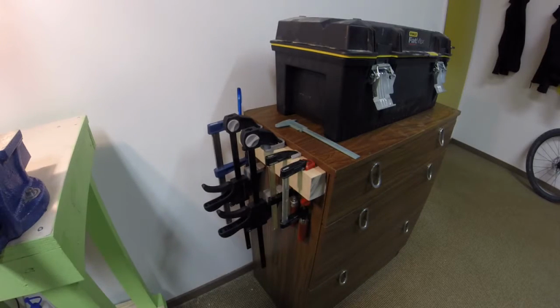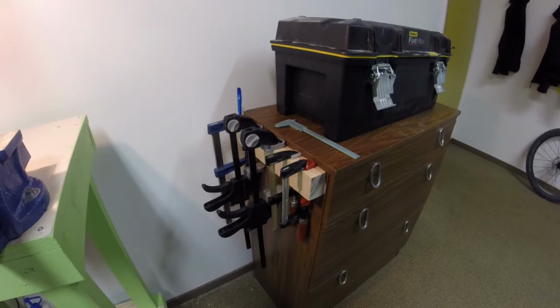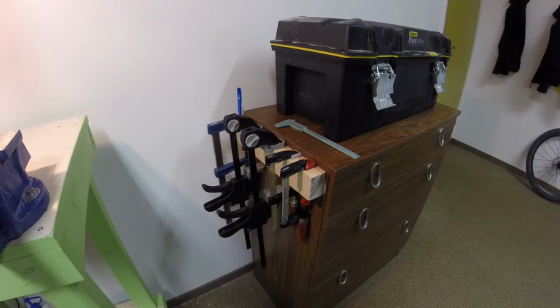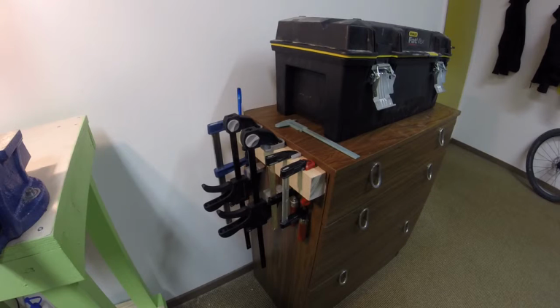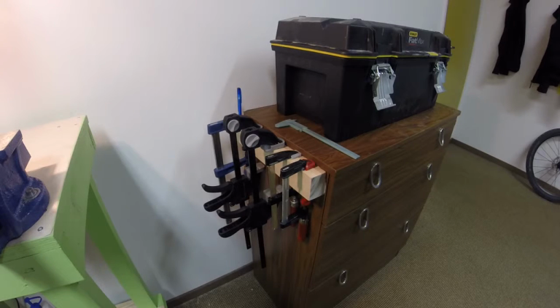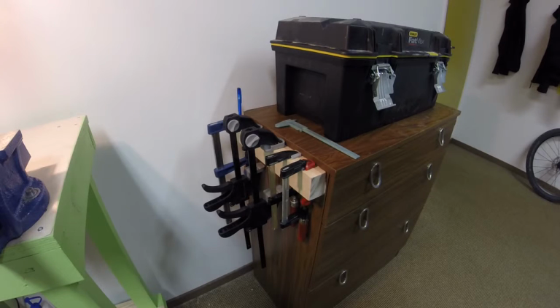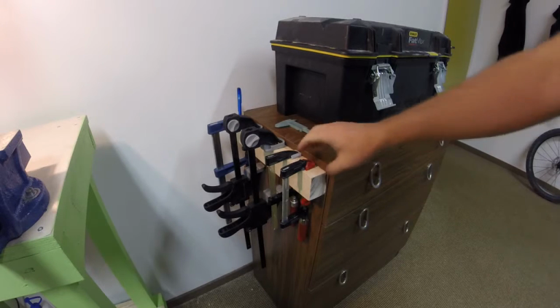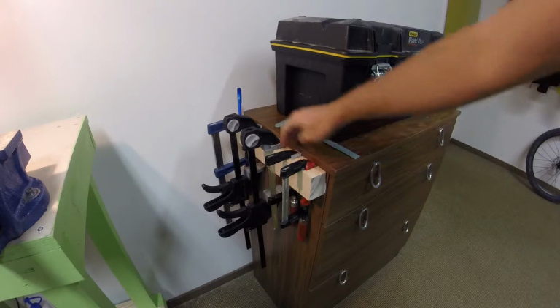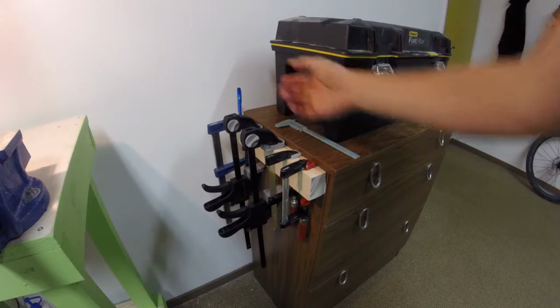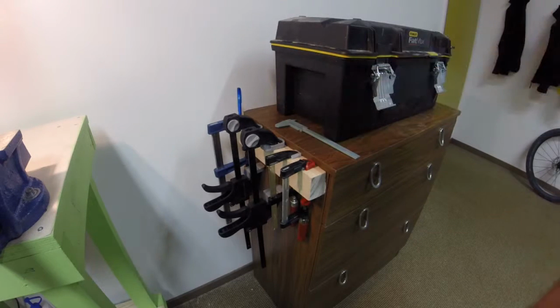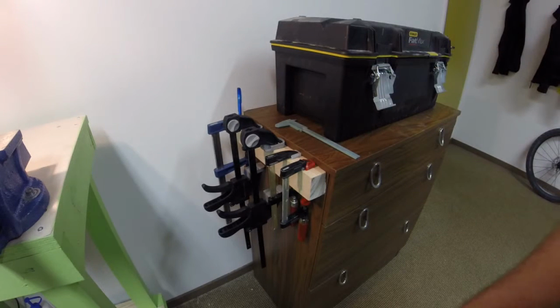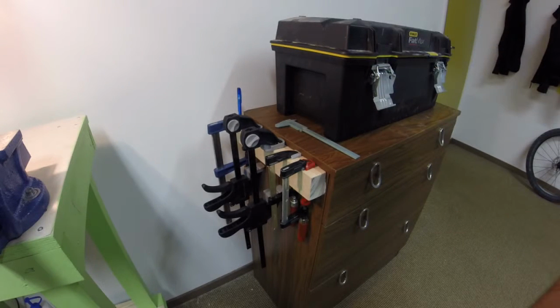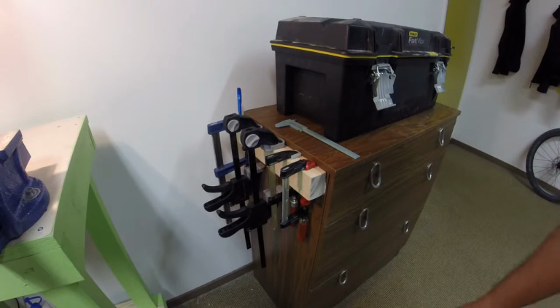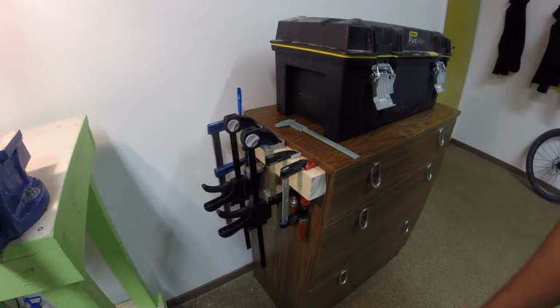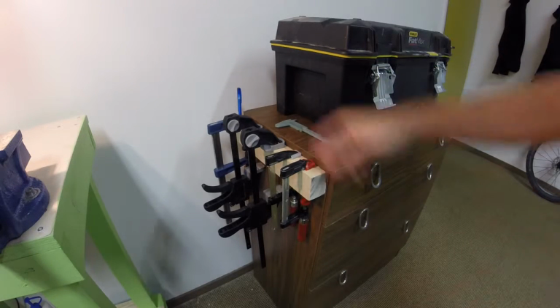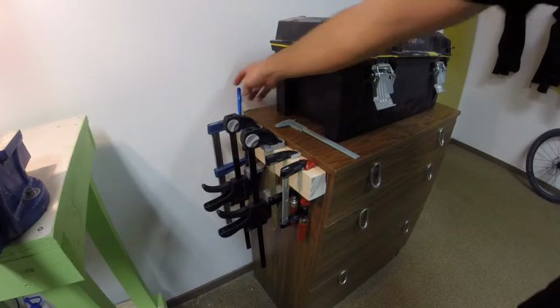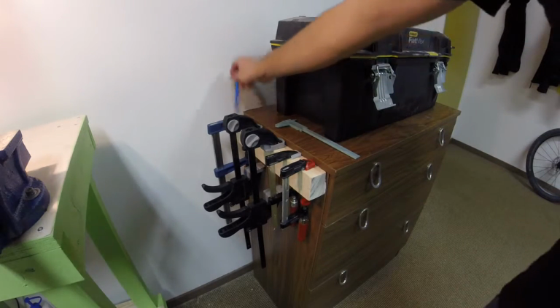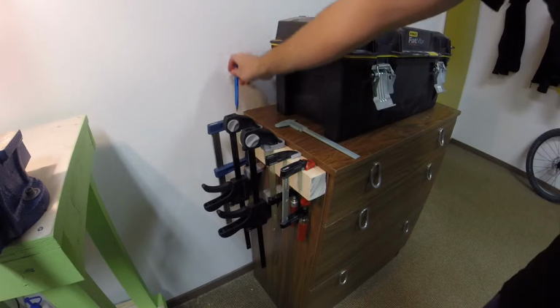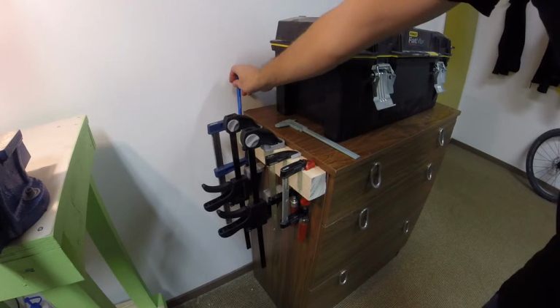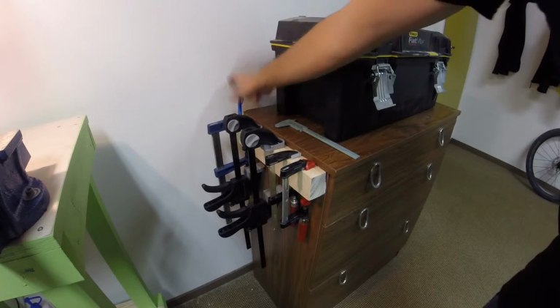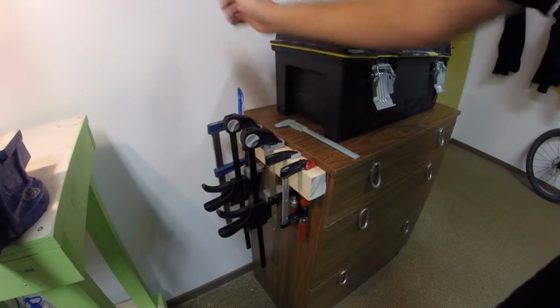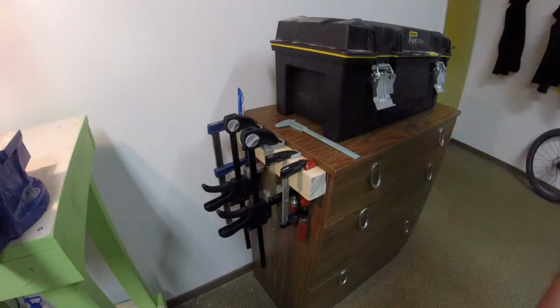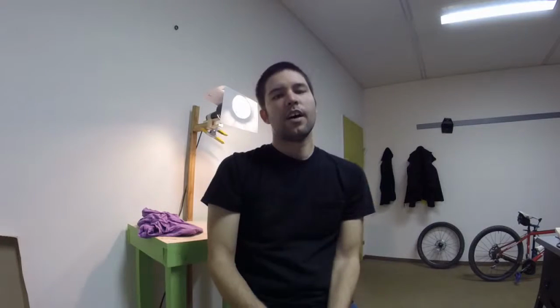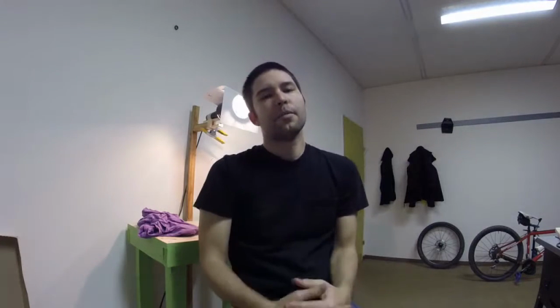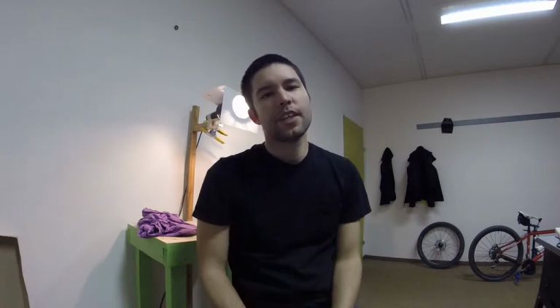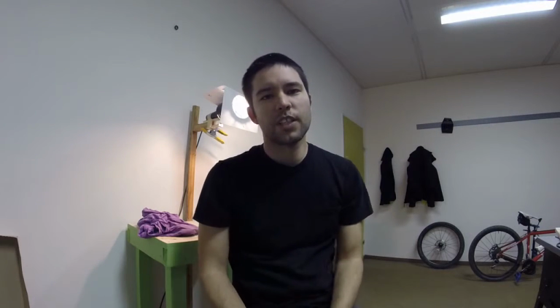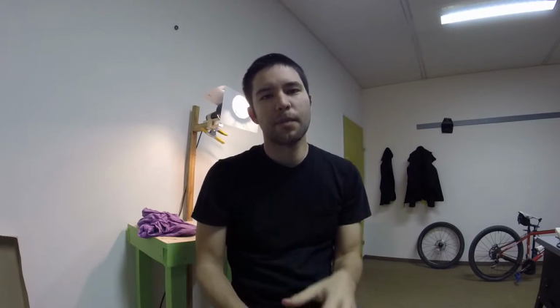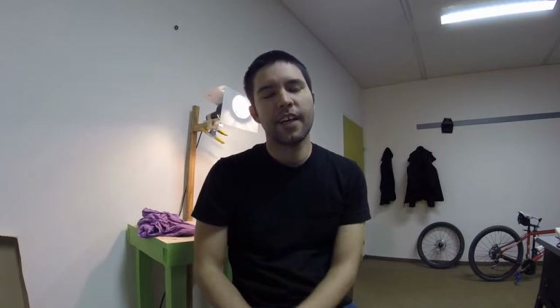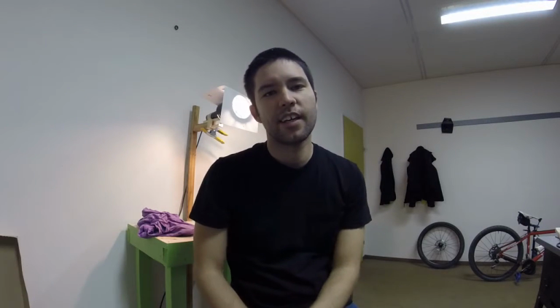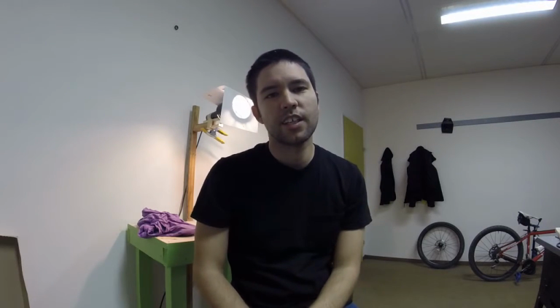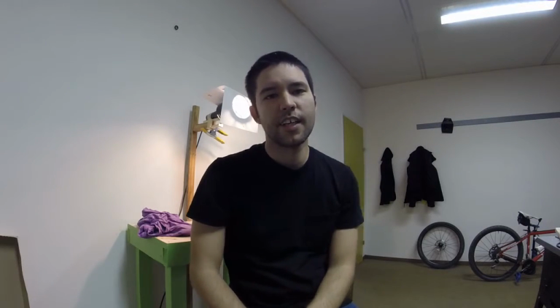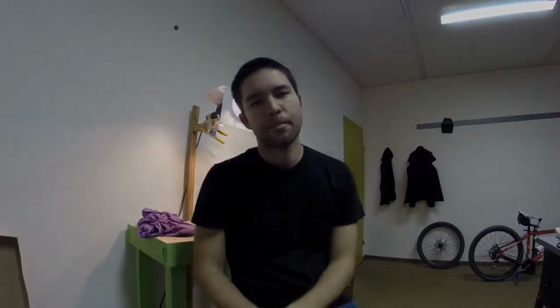I also made a clamp holder — not much to say there — and made a hole so I could put my pin. Alright everybody, thanks for watching this update, I'll talk to you later, bye!